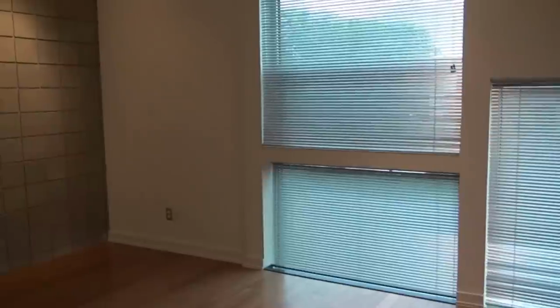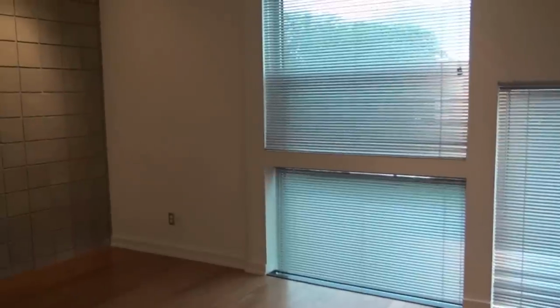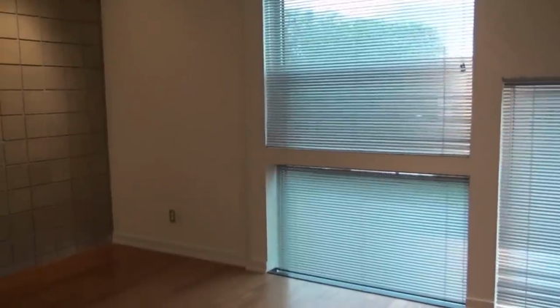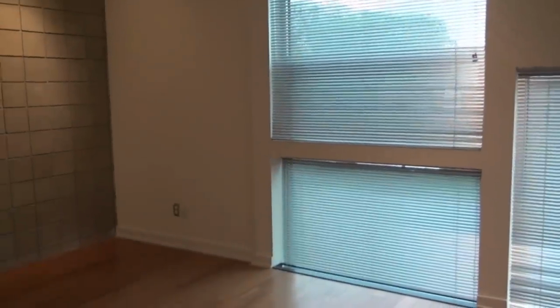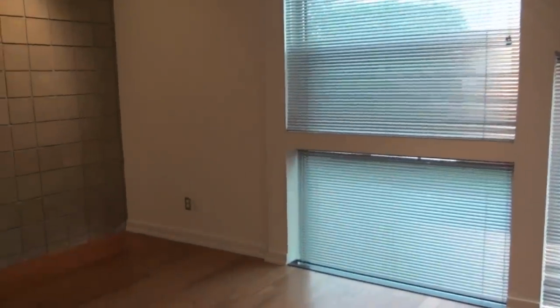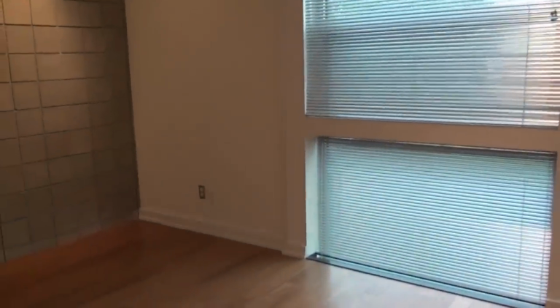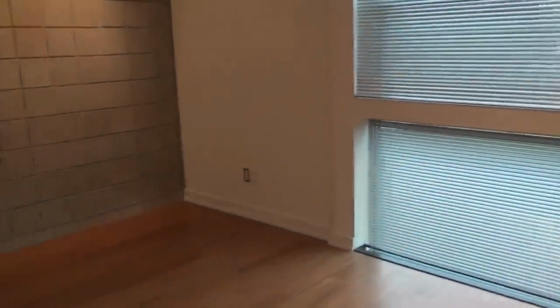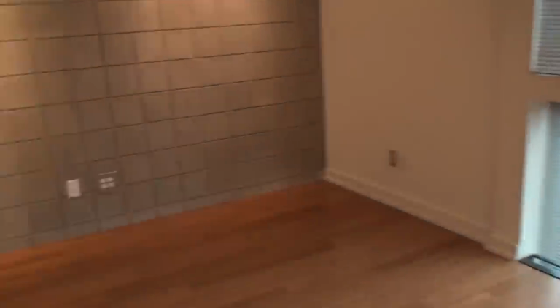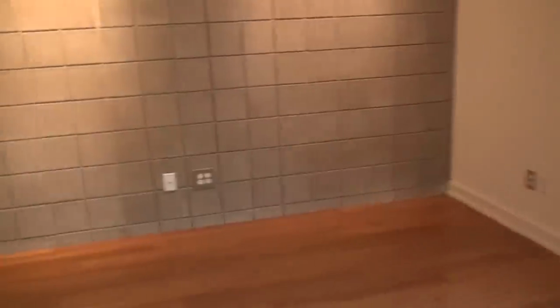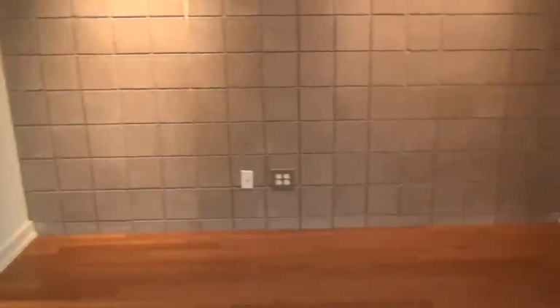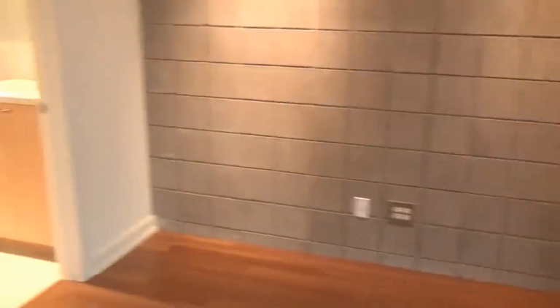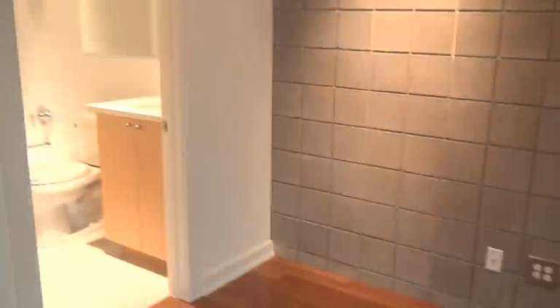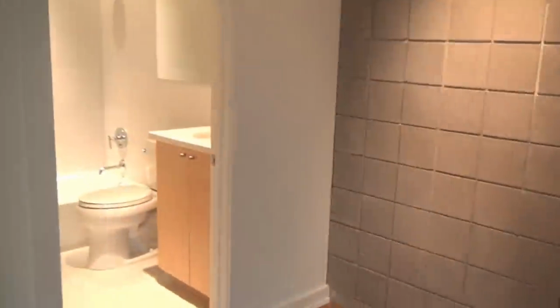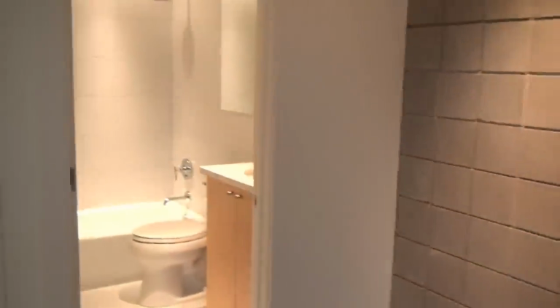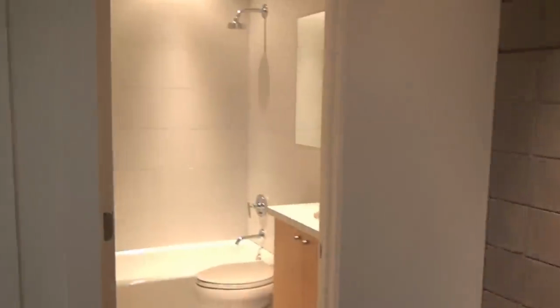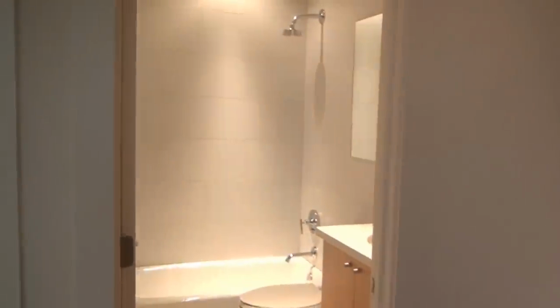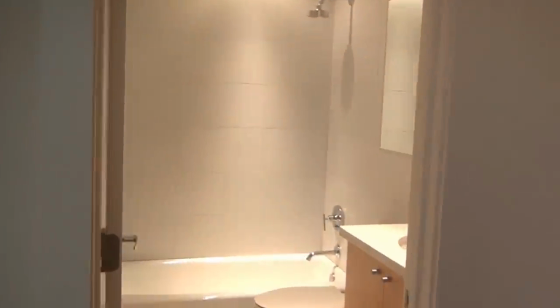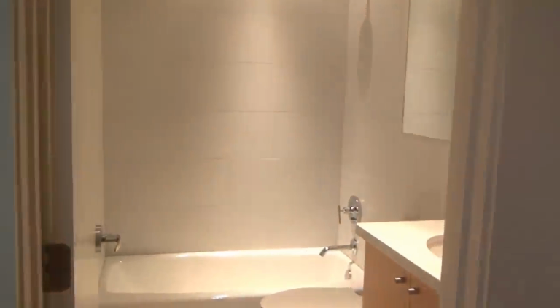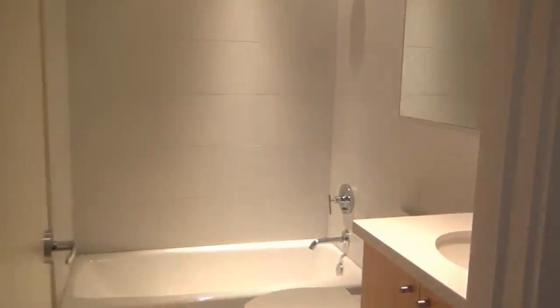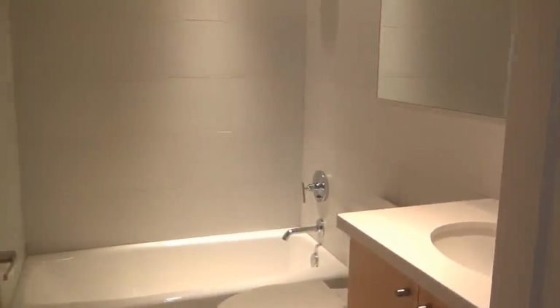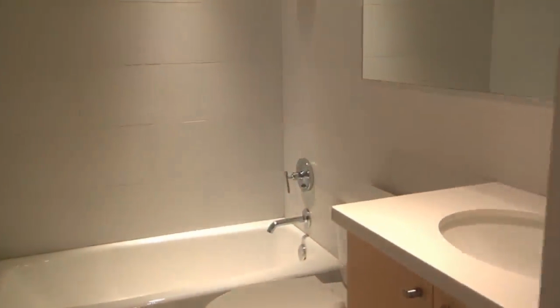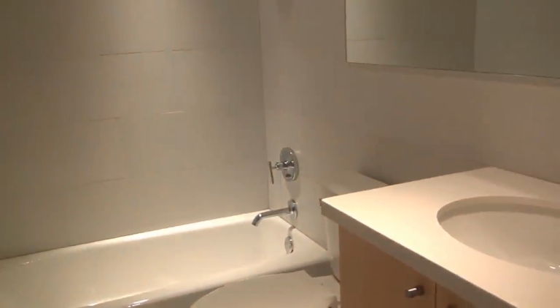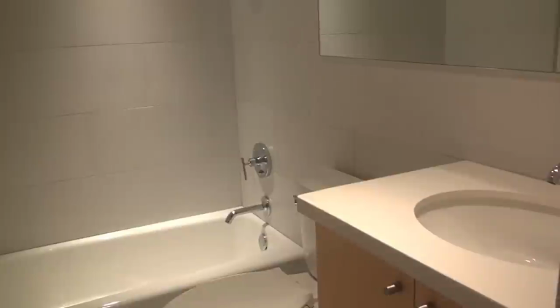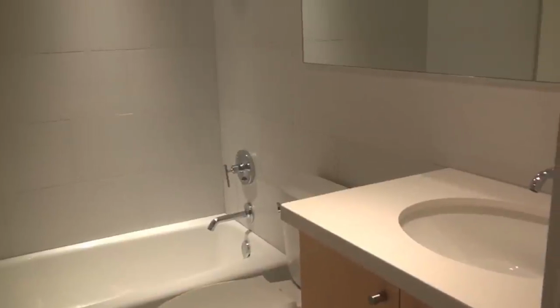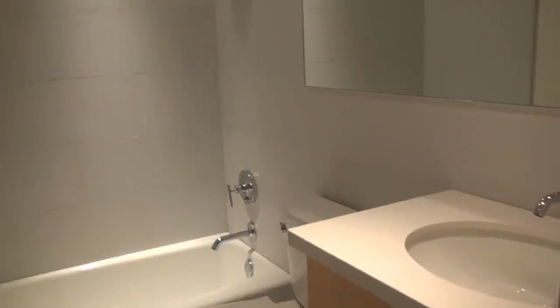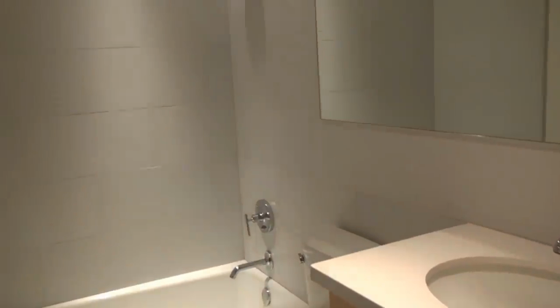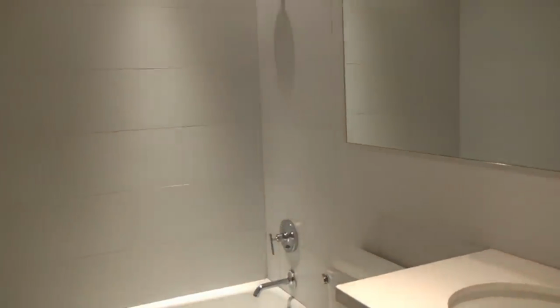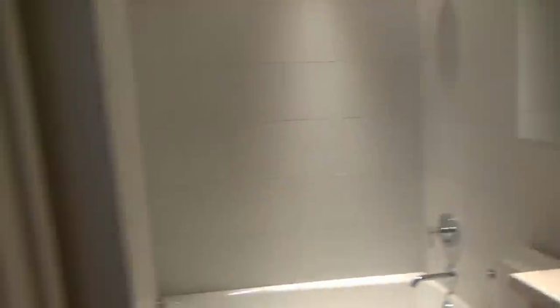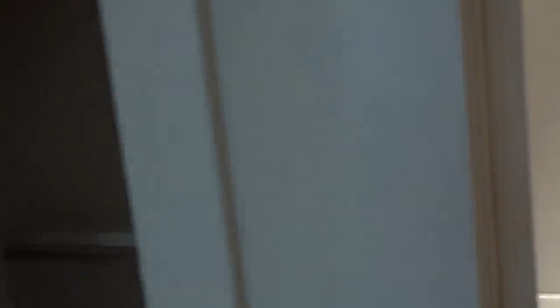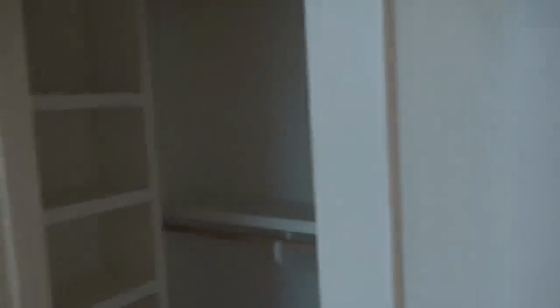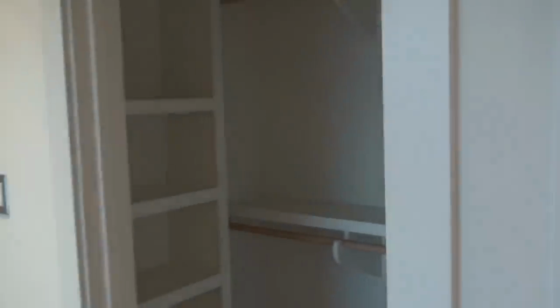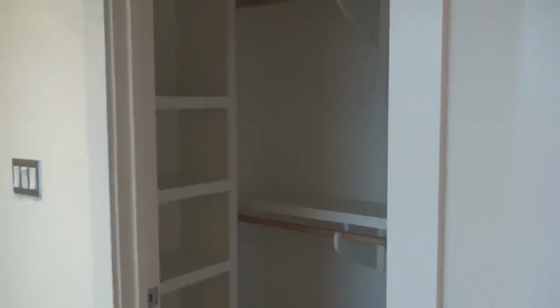Here's the other bedroom. Another full bath is in here as well. This particular one has a classic tub, under the wife-a-proof closet.